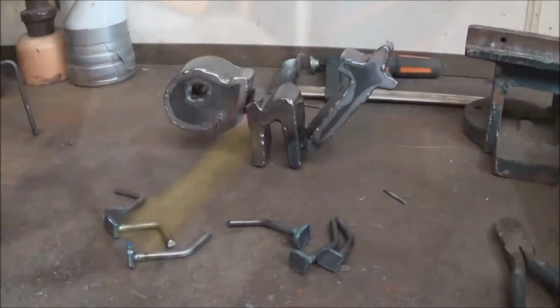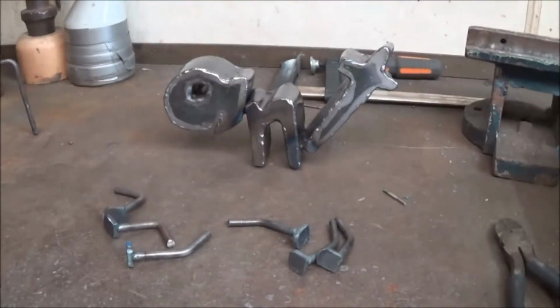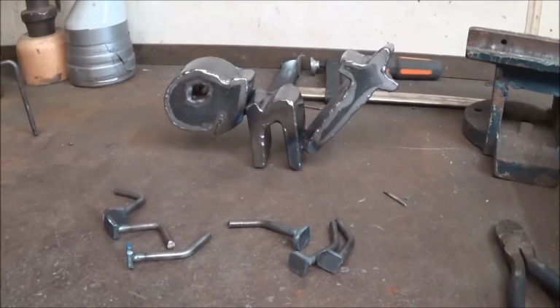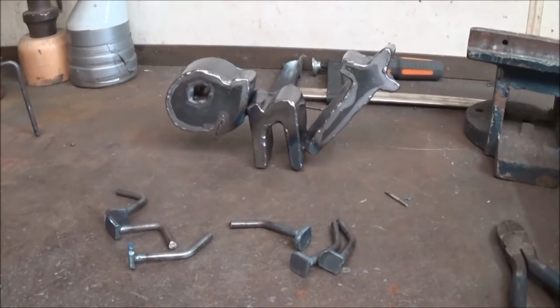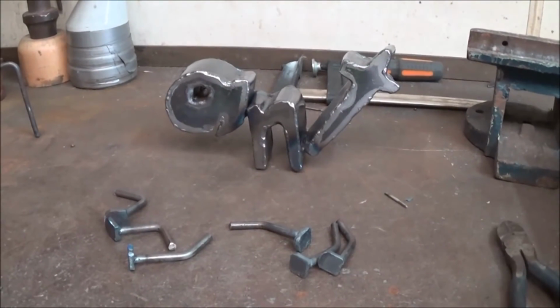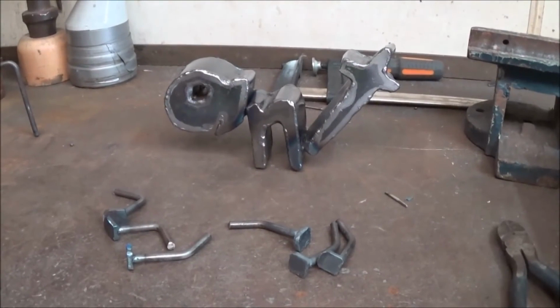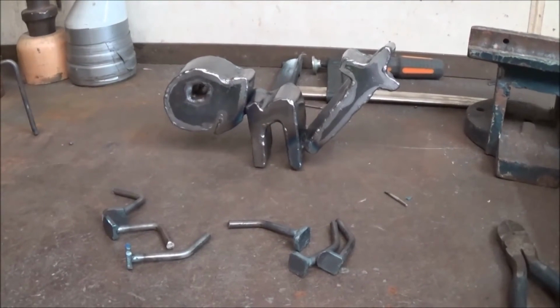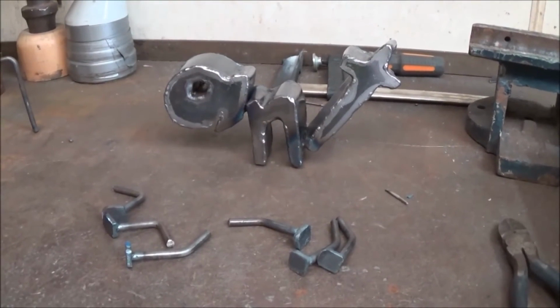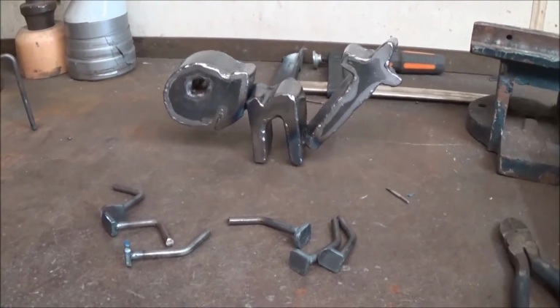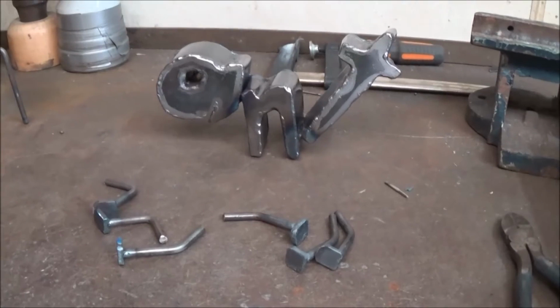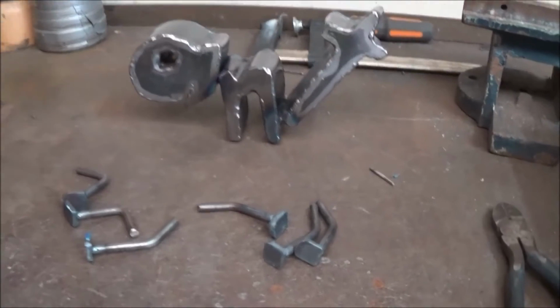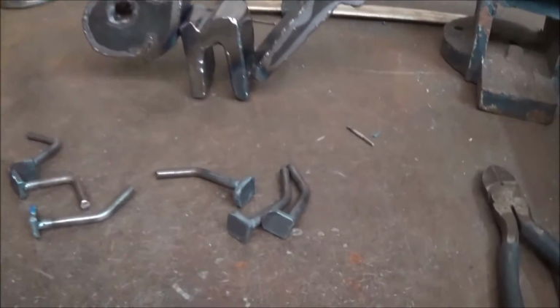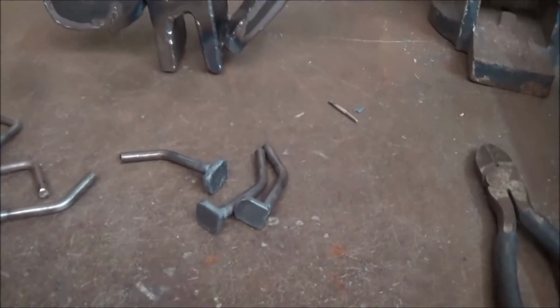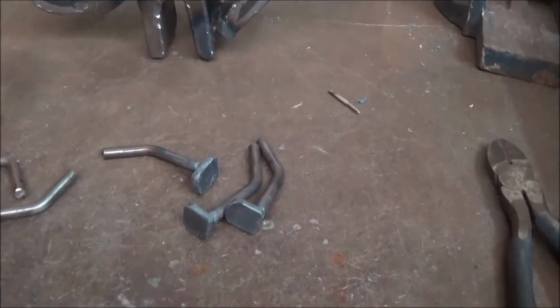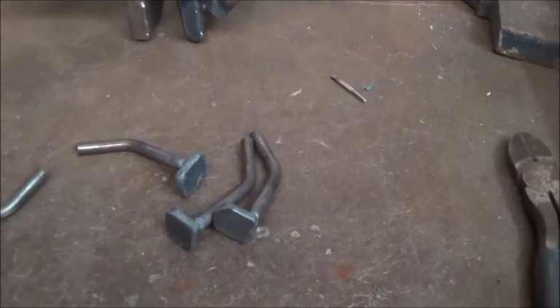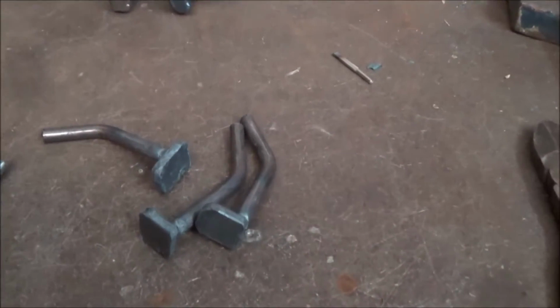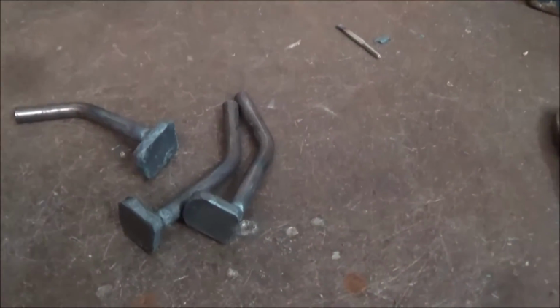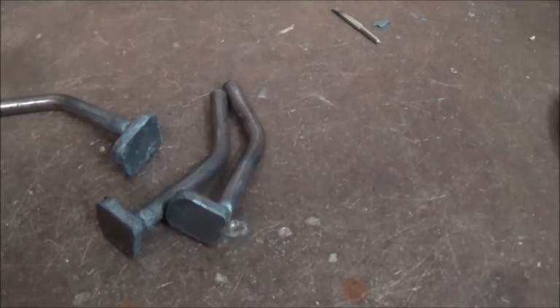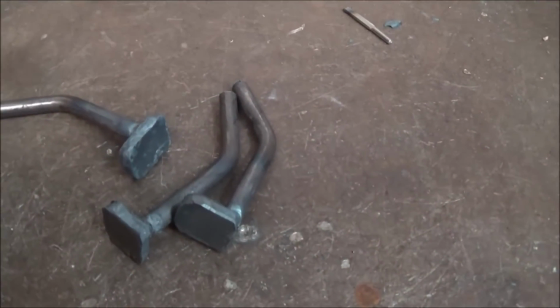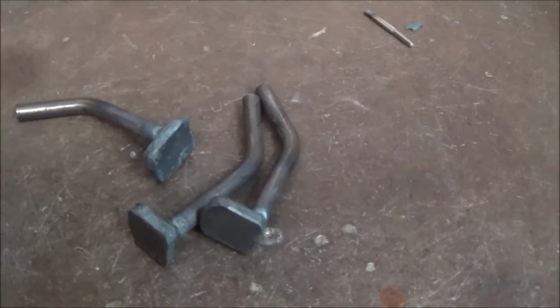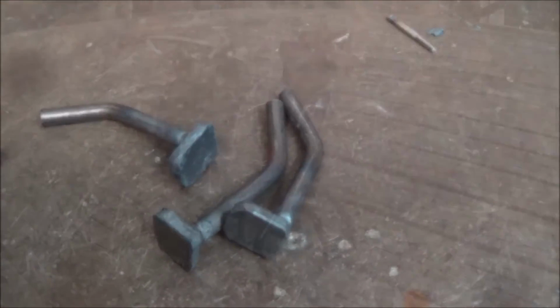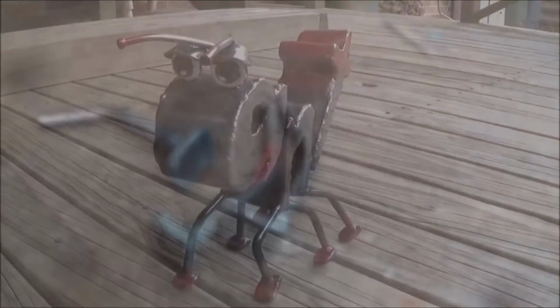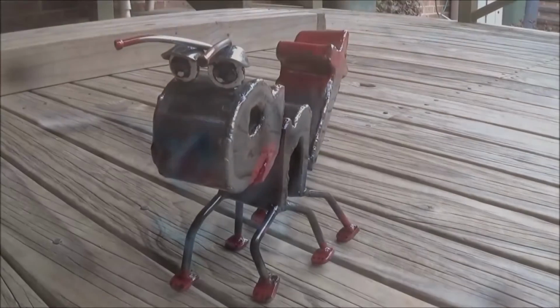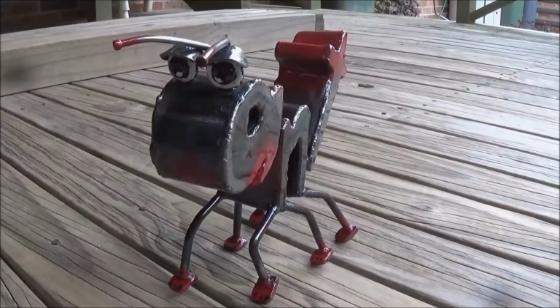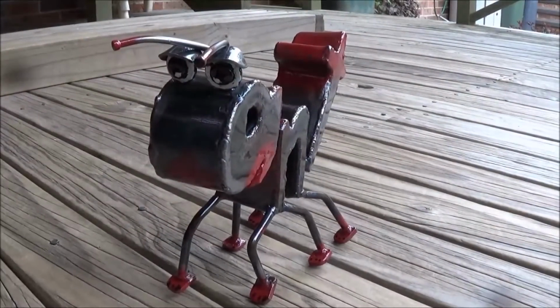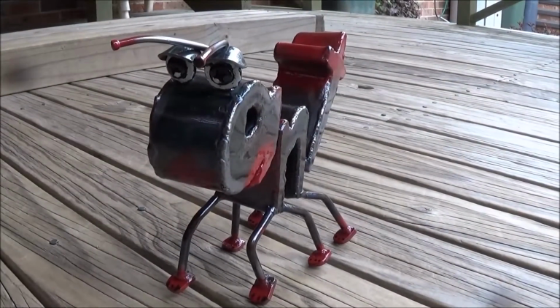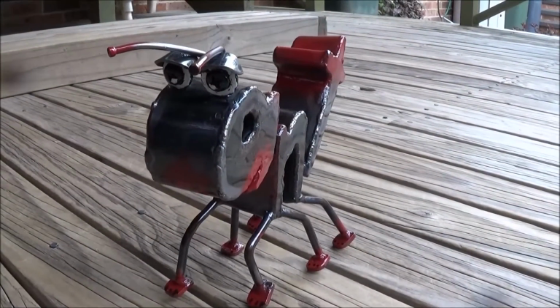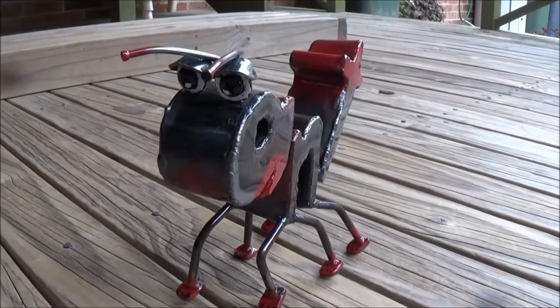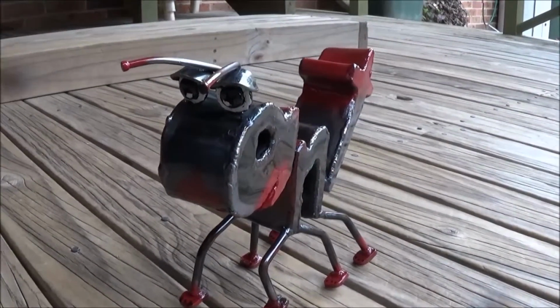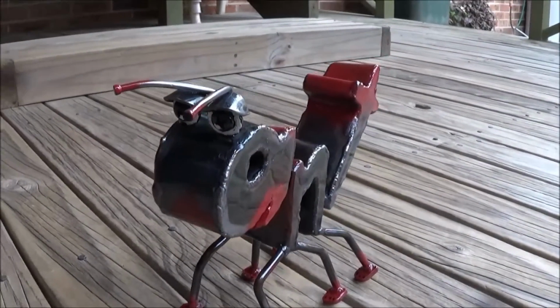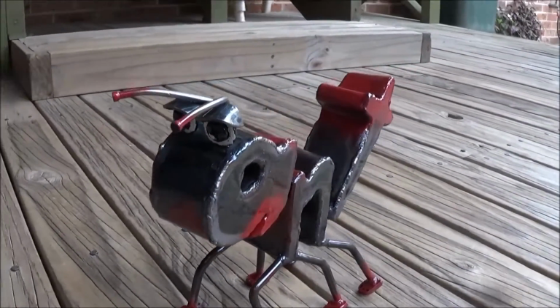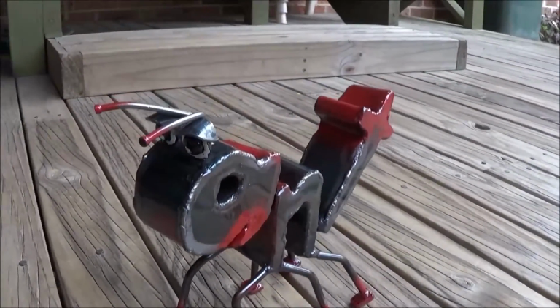Here are the letters finished and welded in place for the body of the ant. And I've started welding up the legs as well. Here's the finished product — he's got his legs on, his eyes, his antennae.